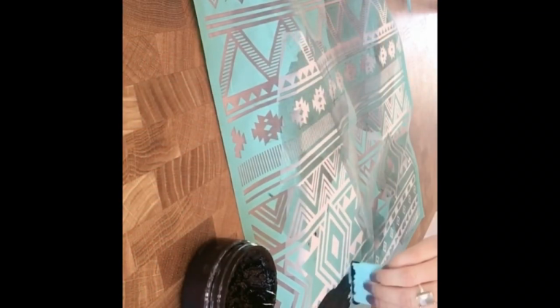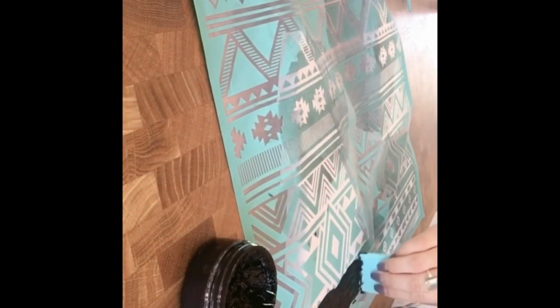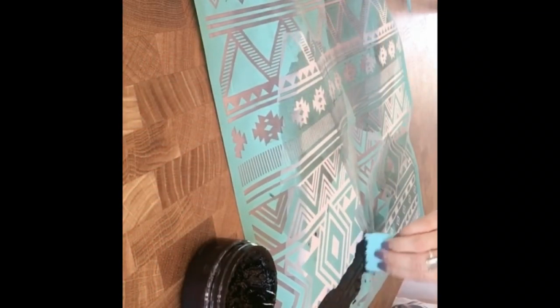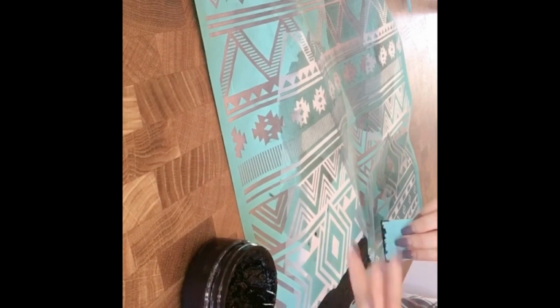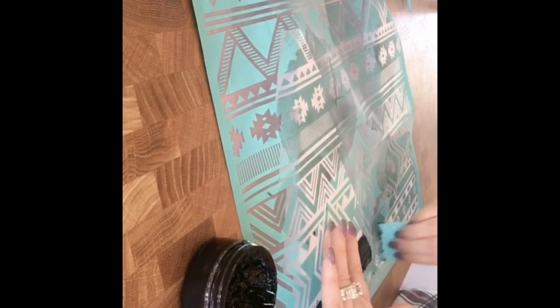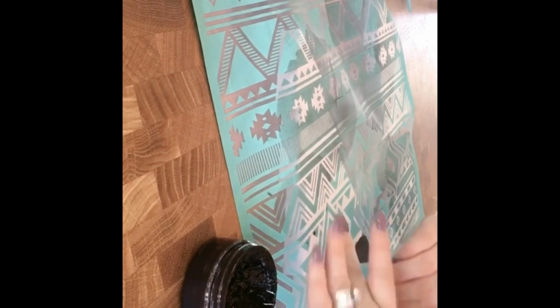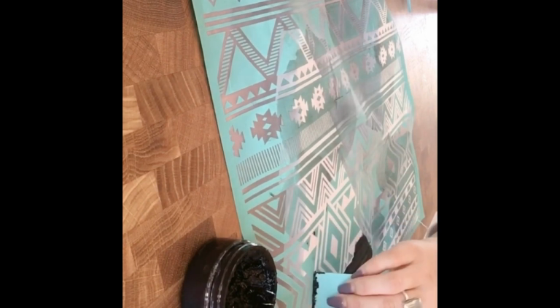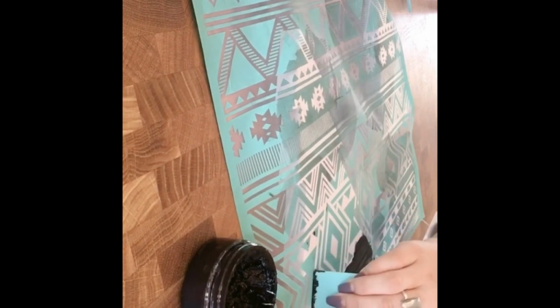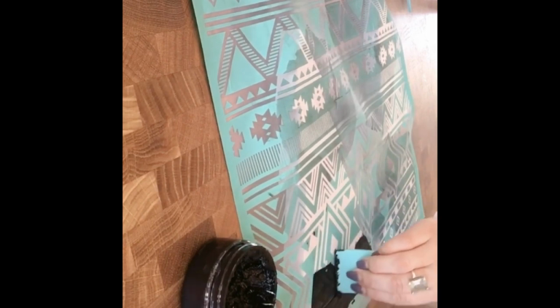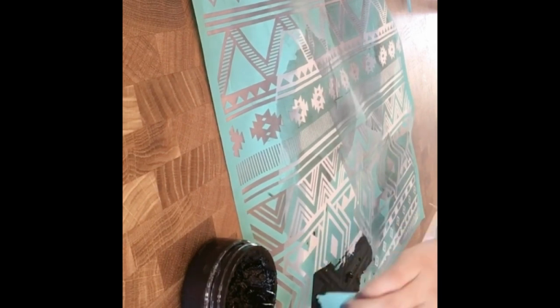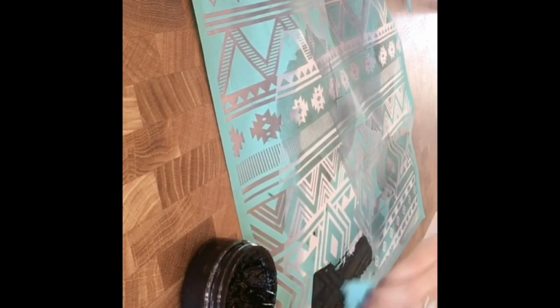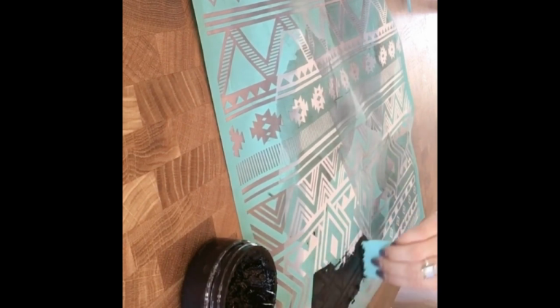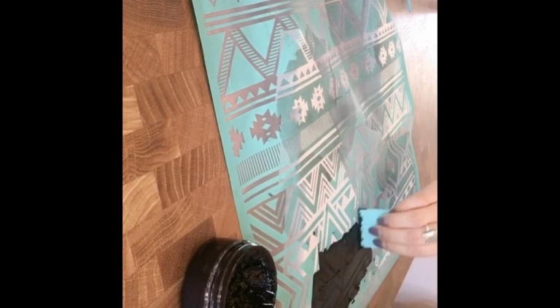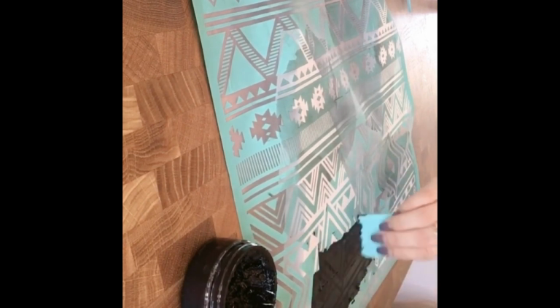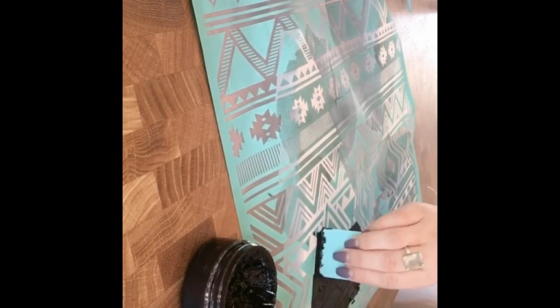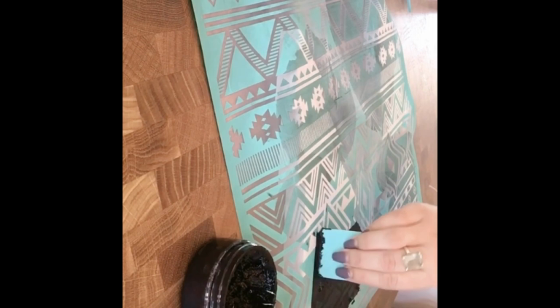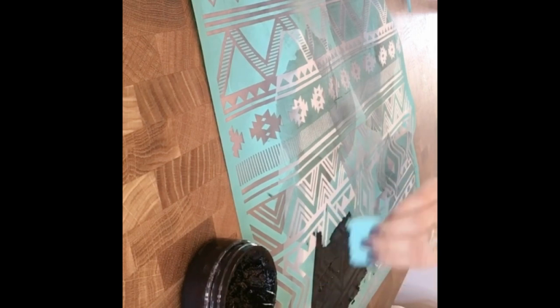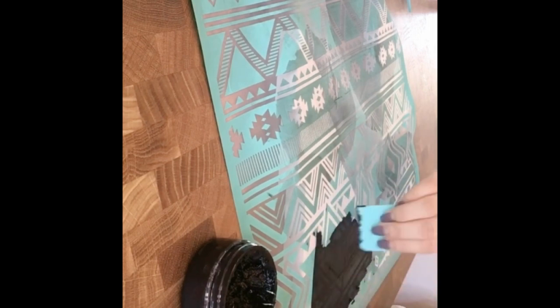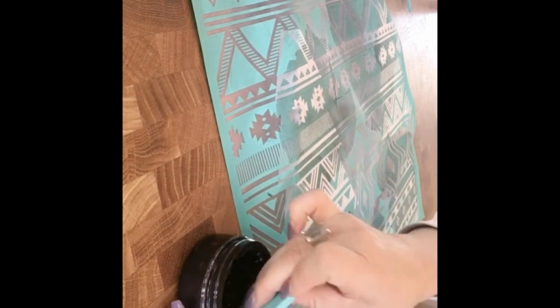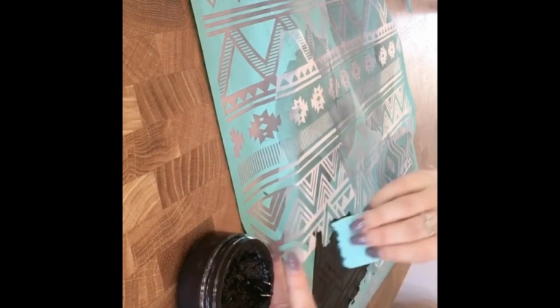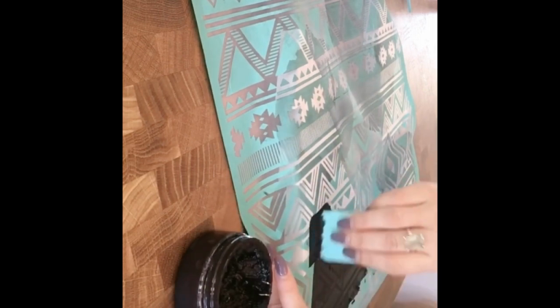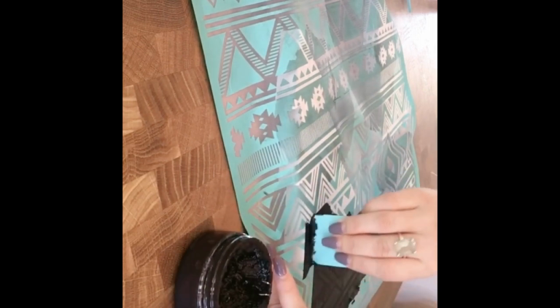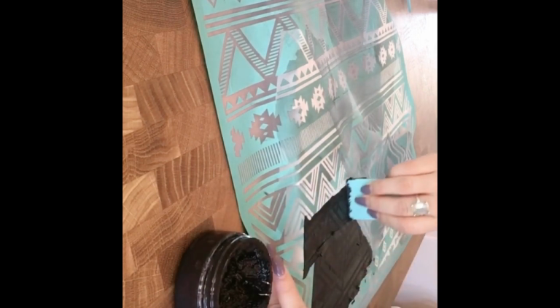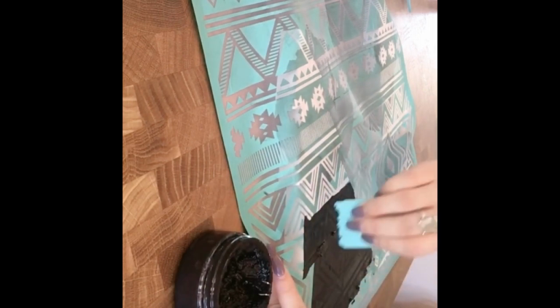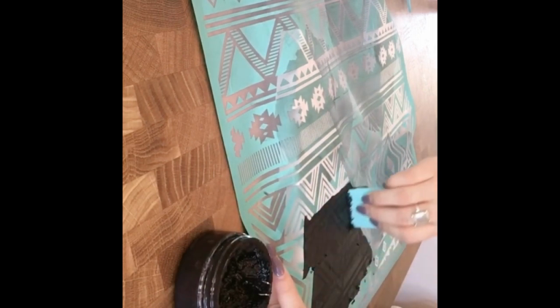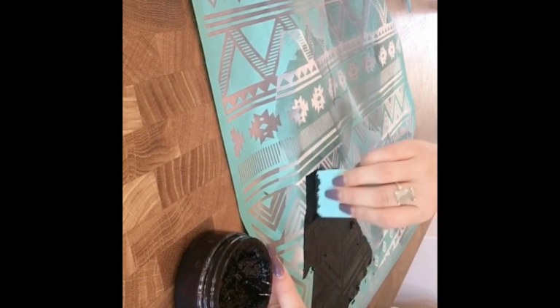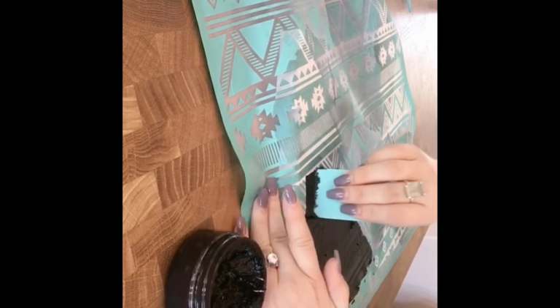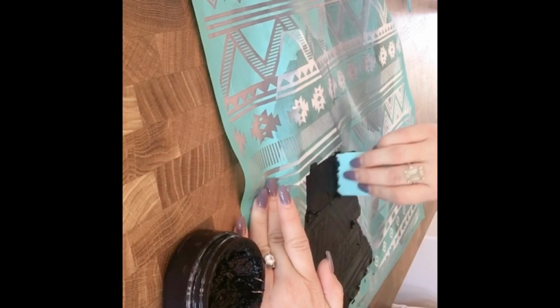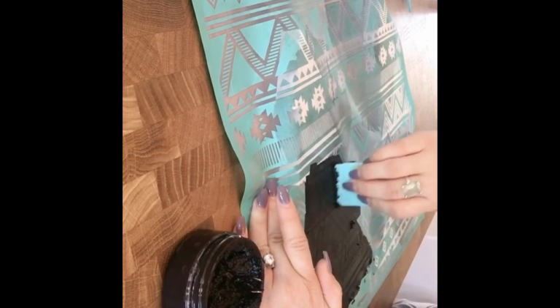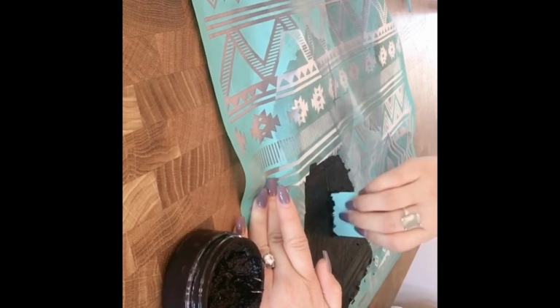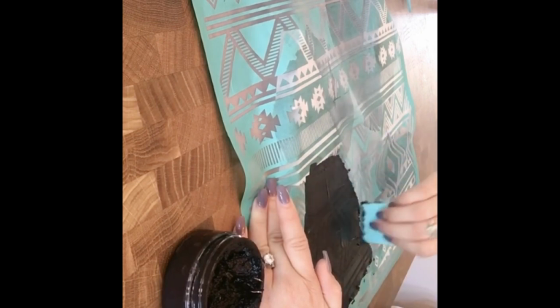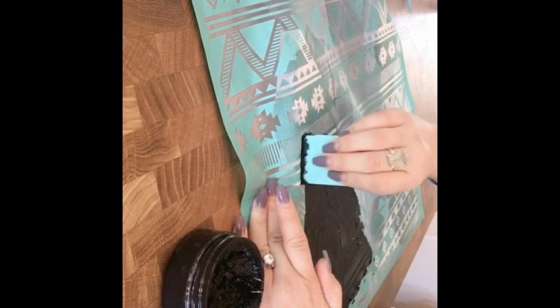I'm using a small squeegee and just dipping it in some black Chuckology paste and just applying a little bit at a time and smoothing it across. You just apply a light bit of pressure and smear that paste around.